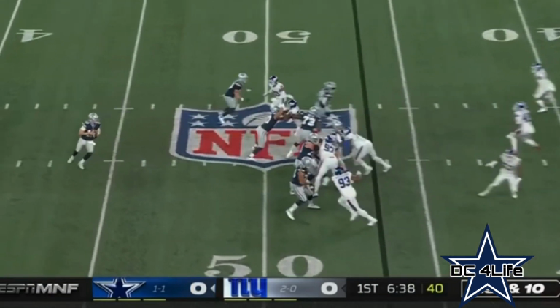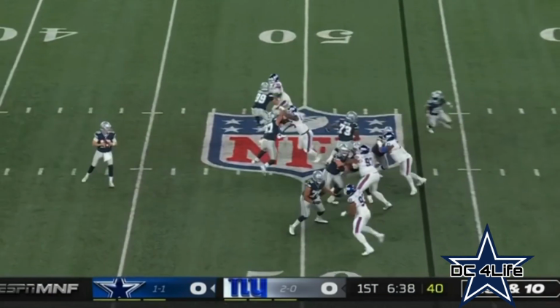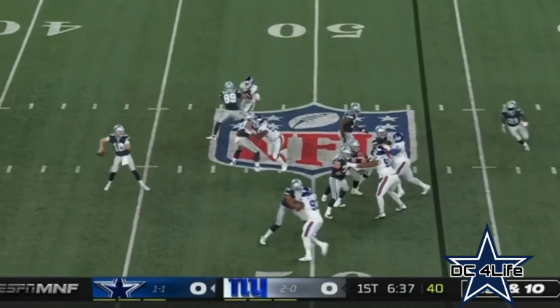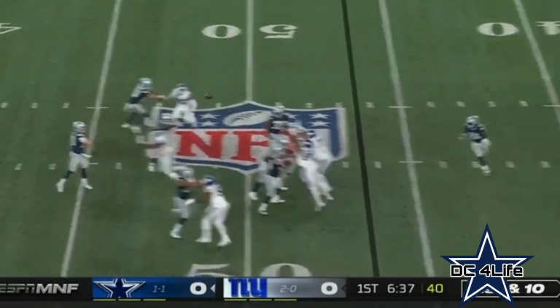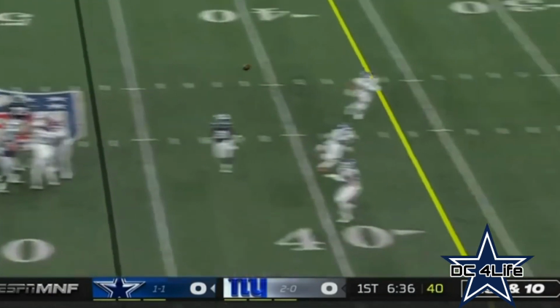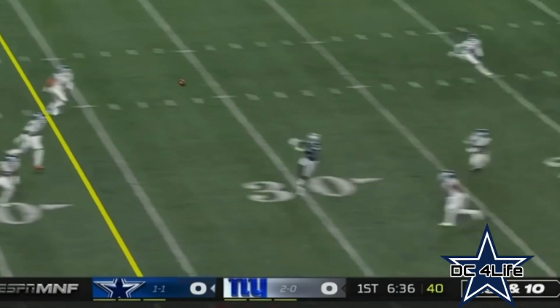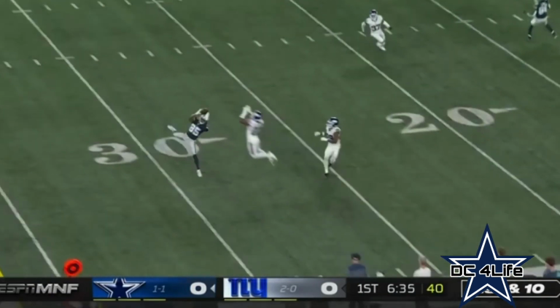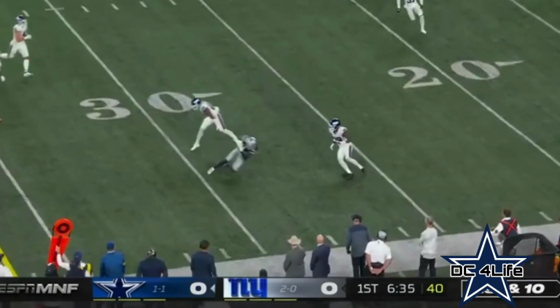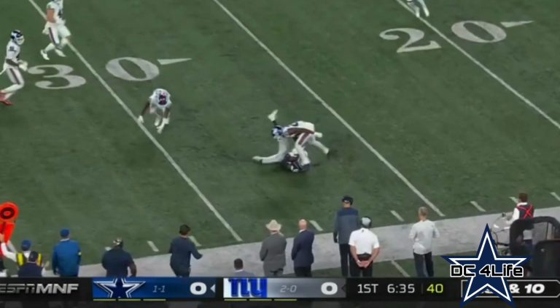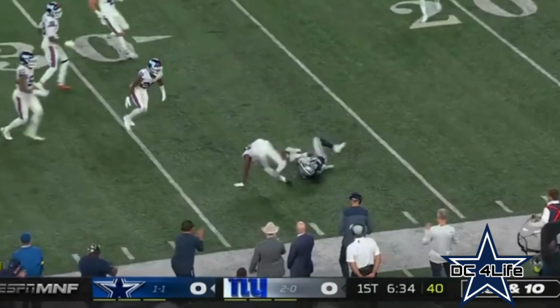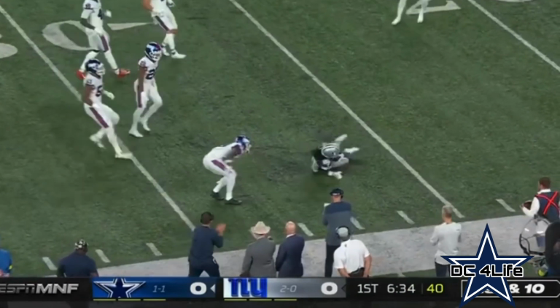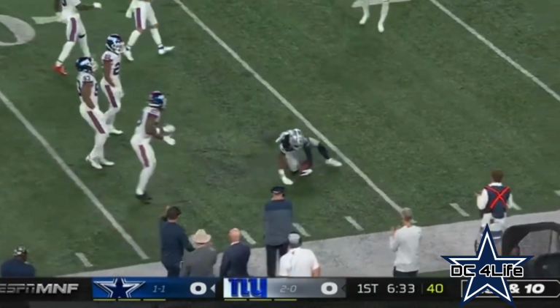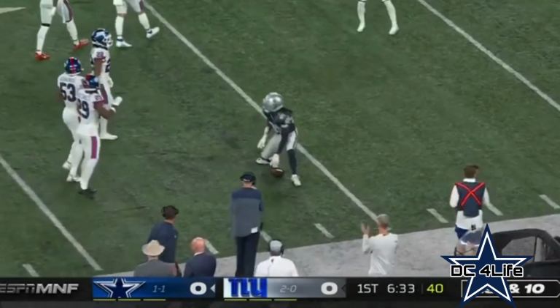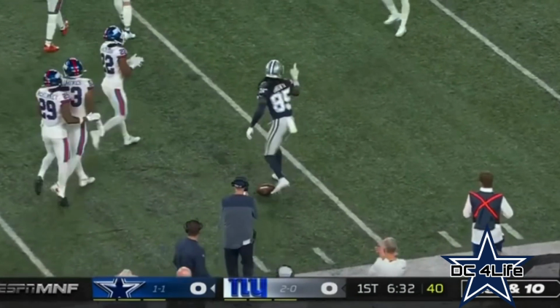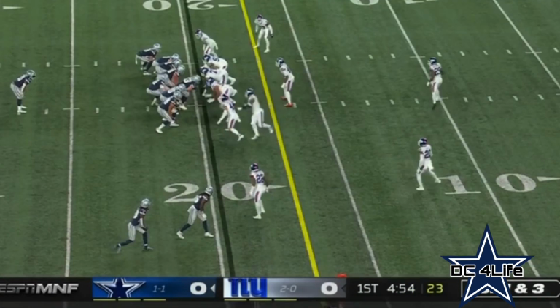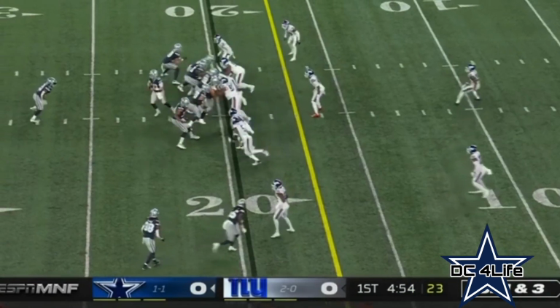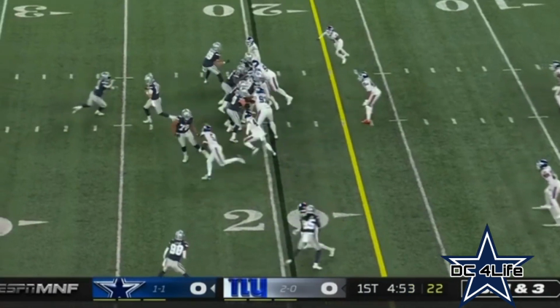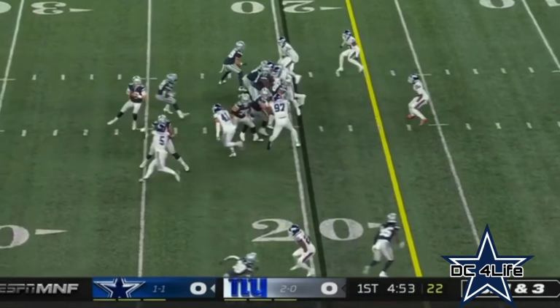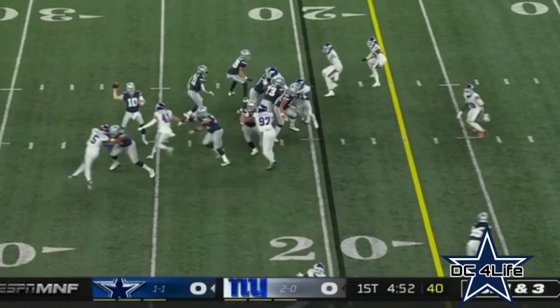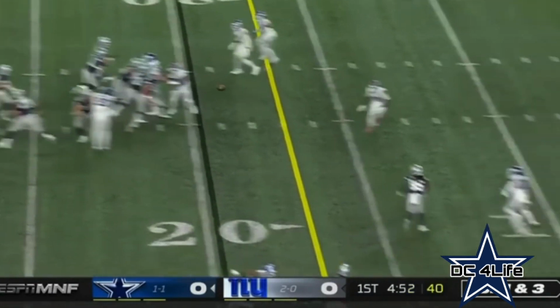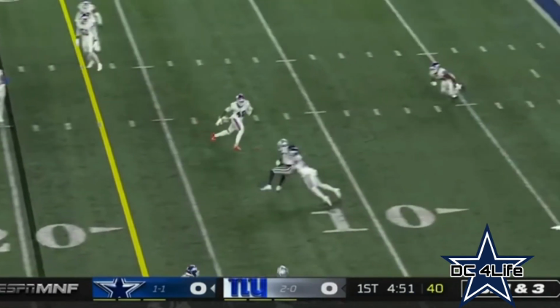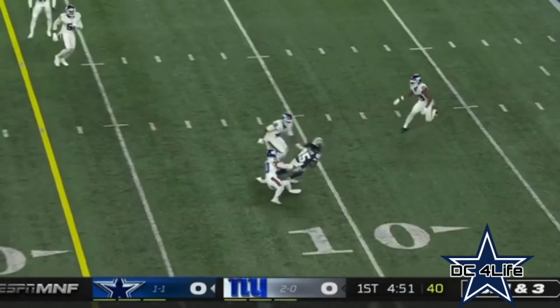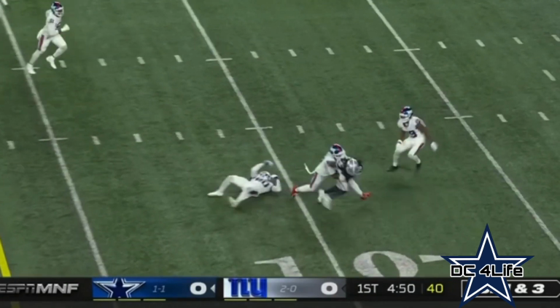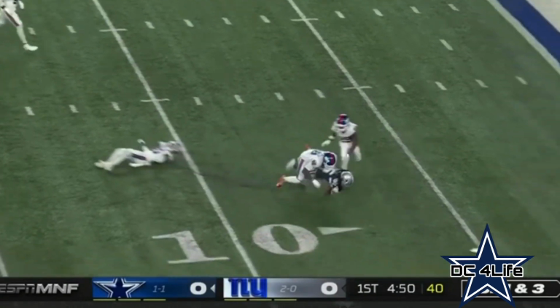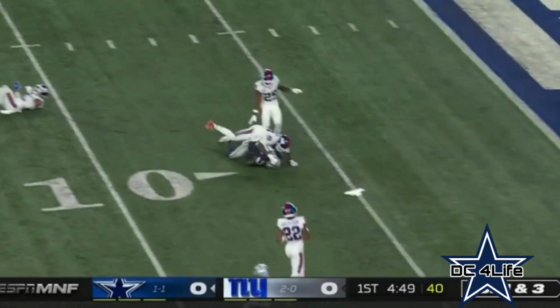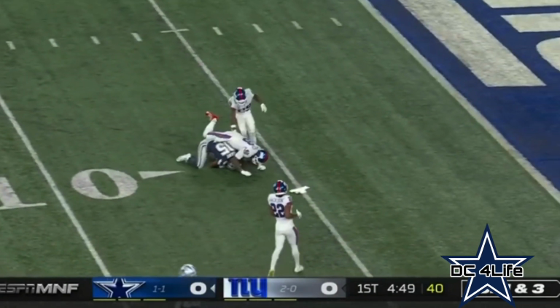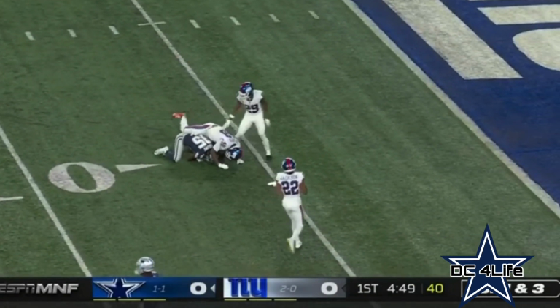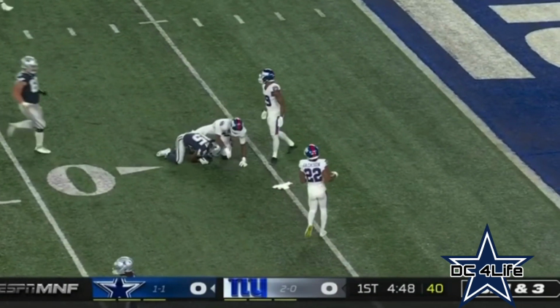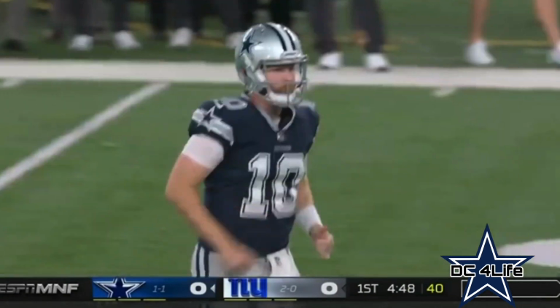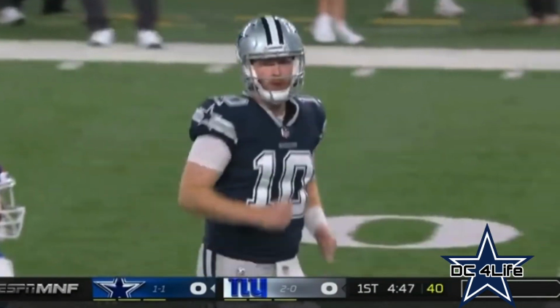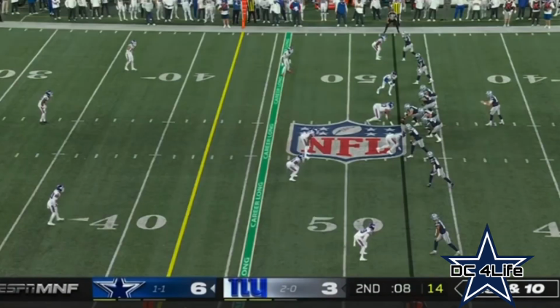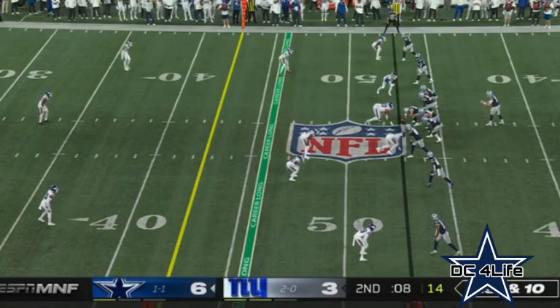Play action. Rush floats it — oh, nice grab by Noah Brown. Quick throw, pass is caught. Brown again for the Cowboys.